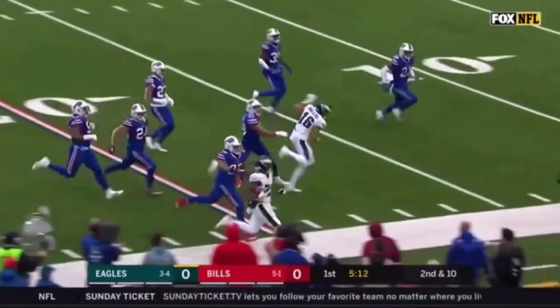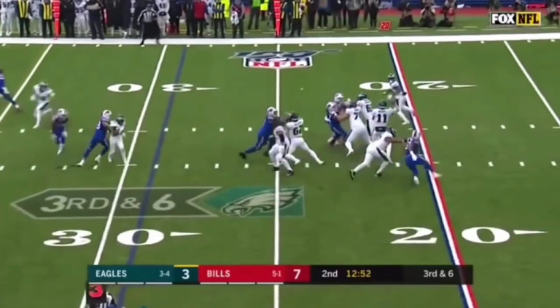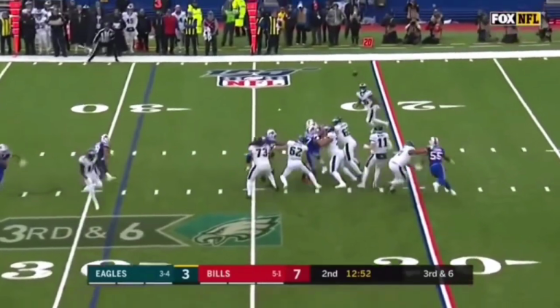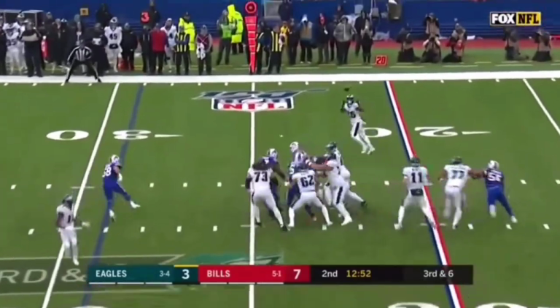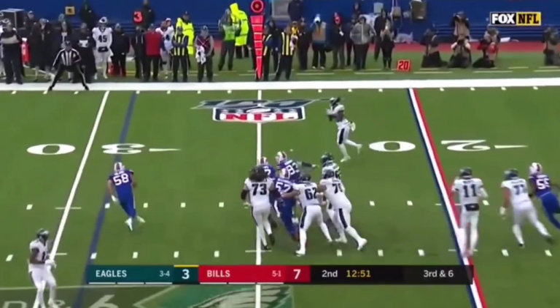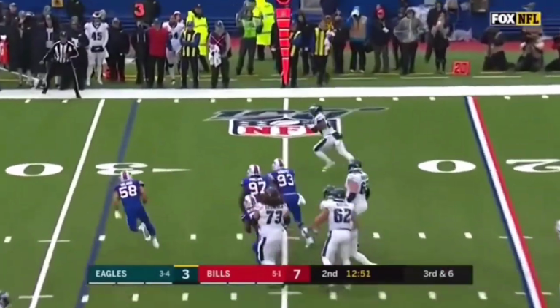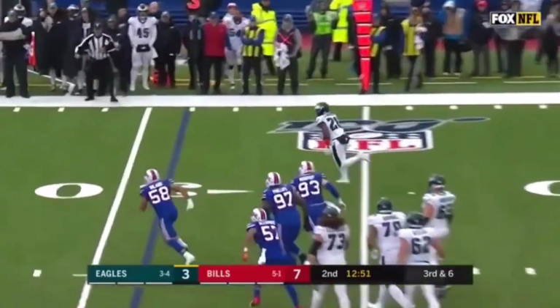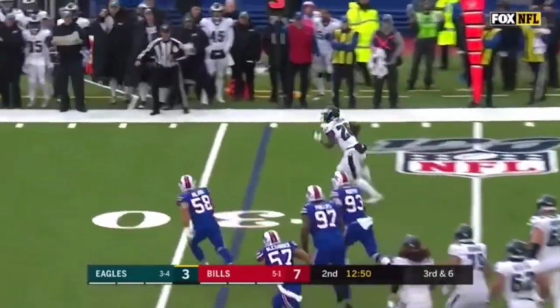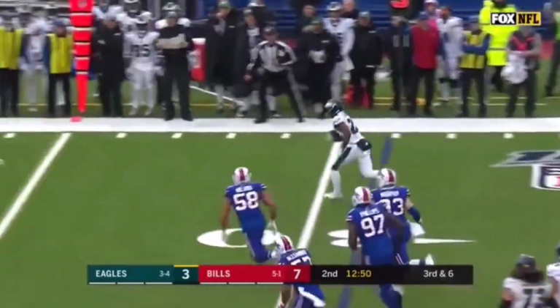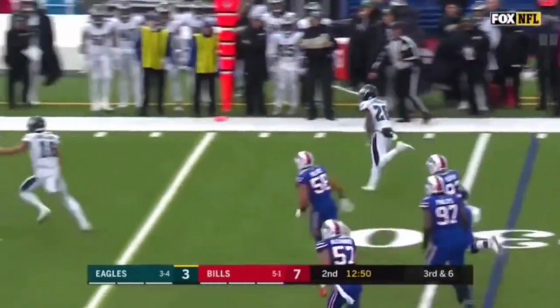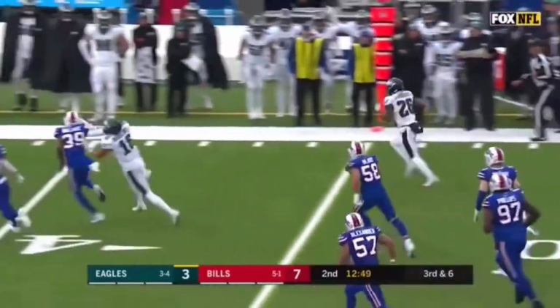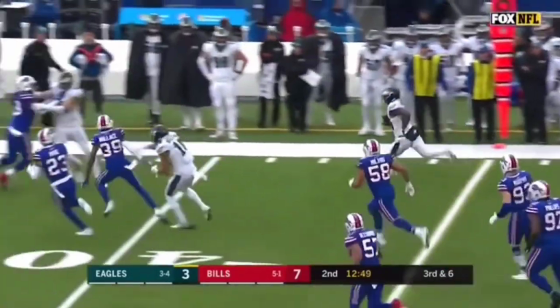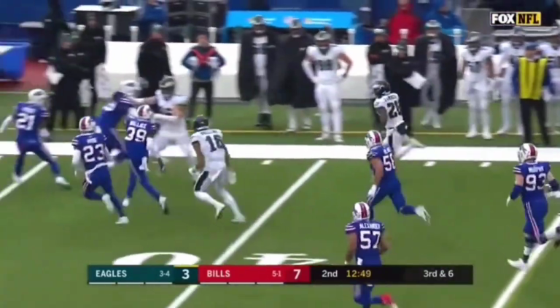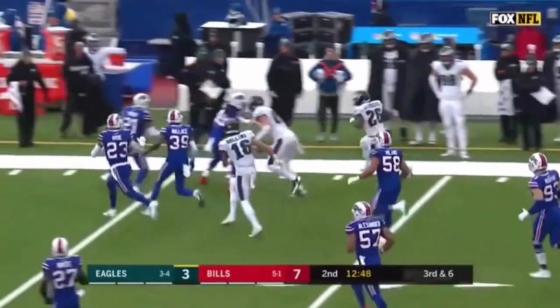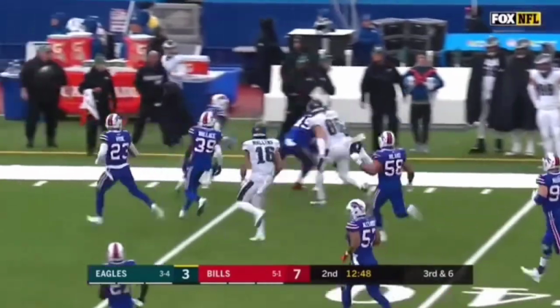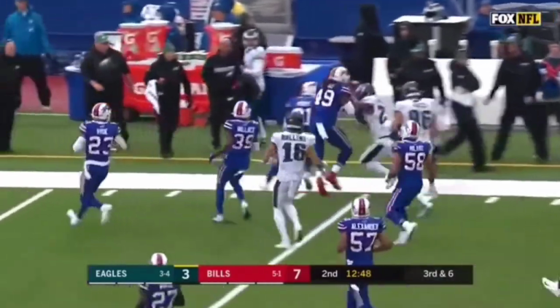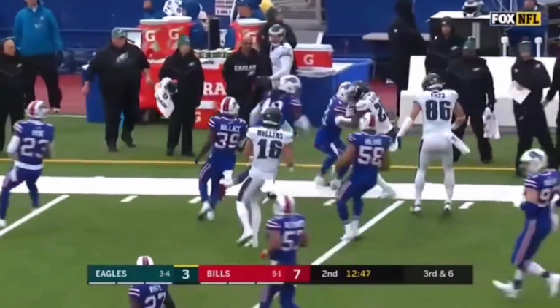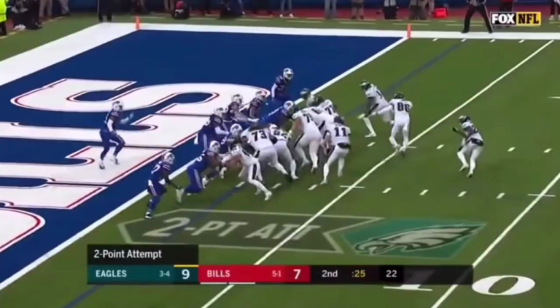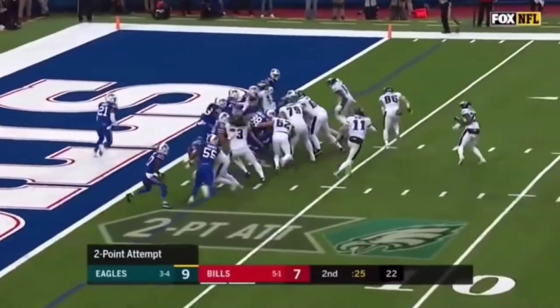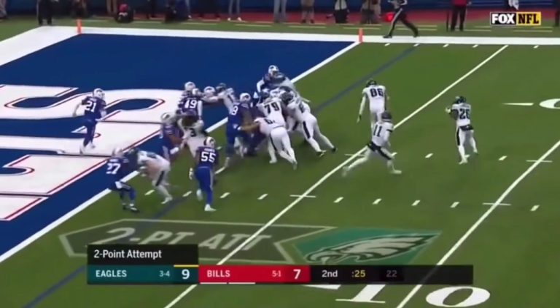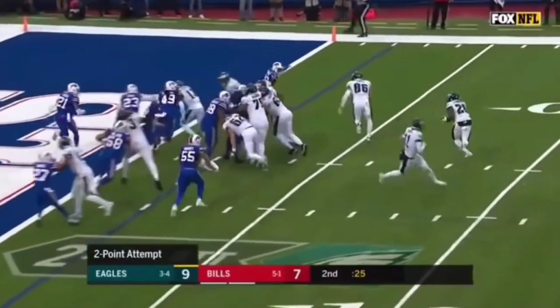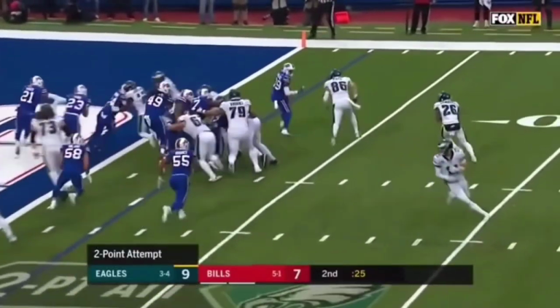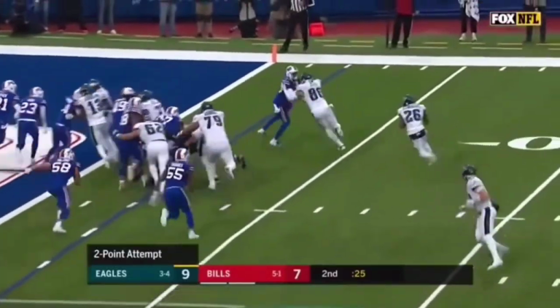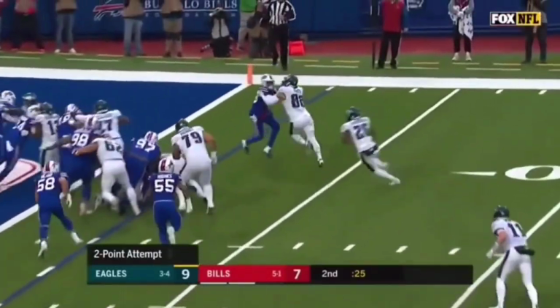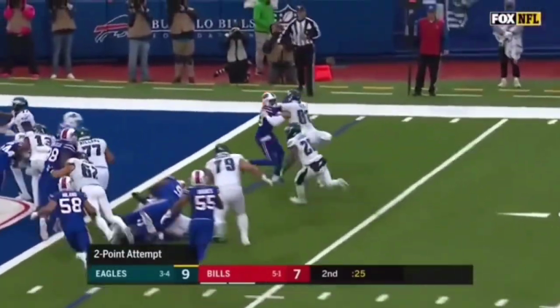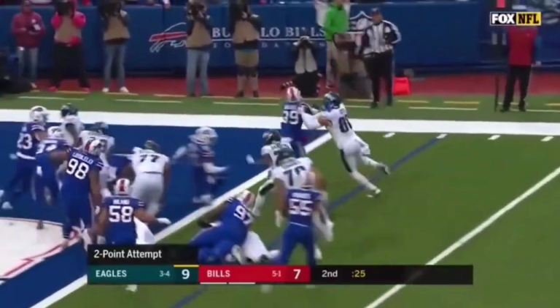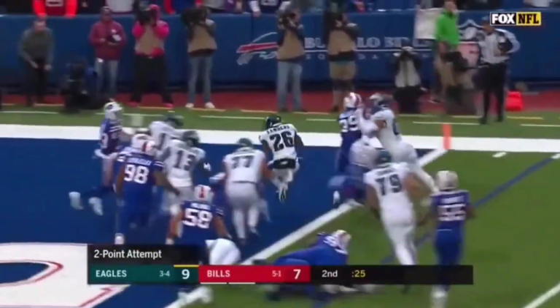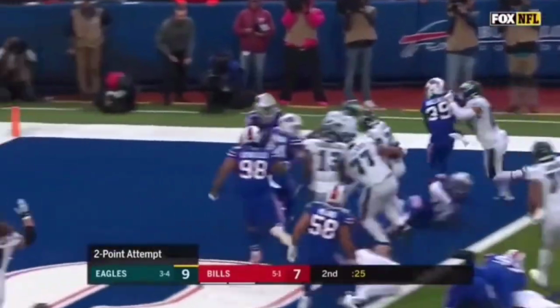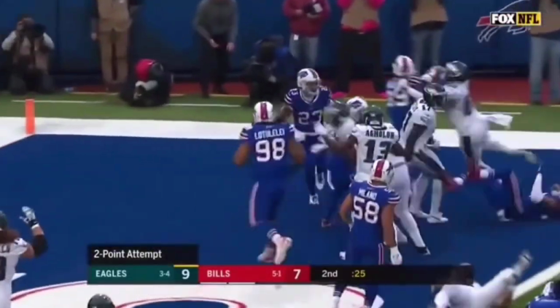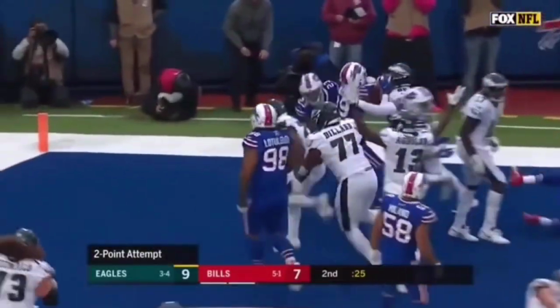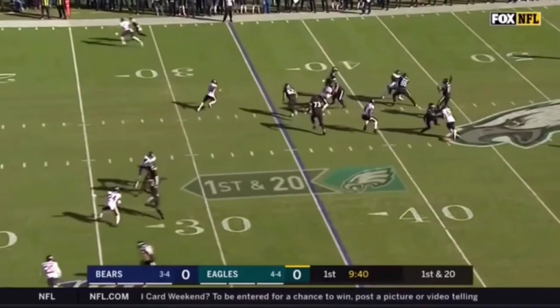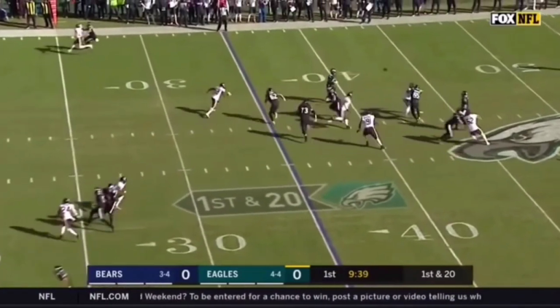He gets the football and has room to run for the first down and gets him all the way up. Here's the pitch to Miles Sanders and he's in for two. Good protection.